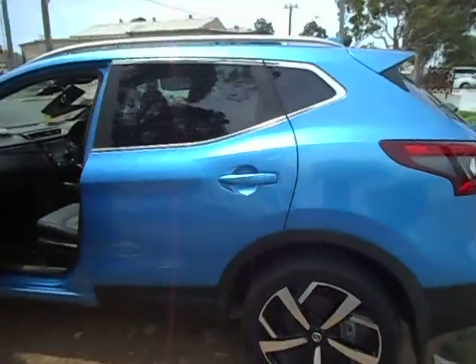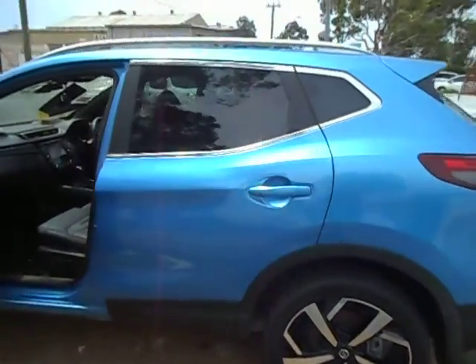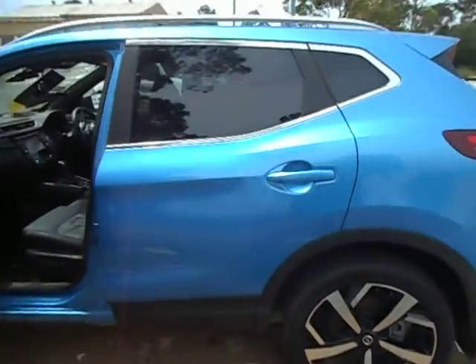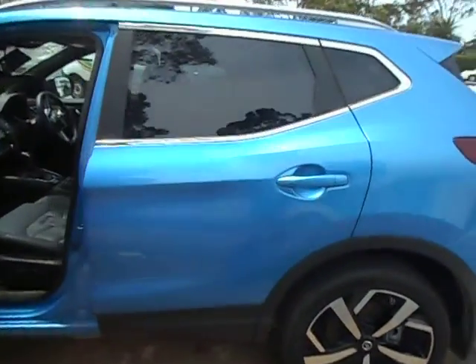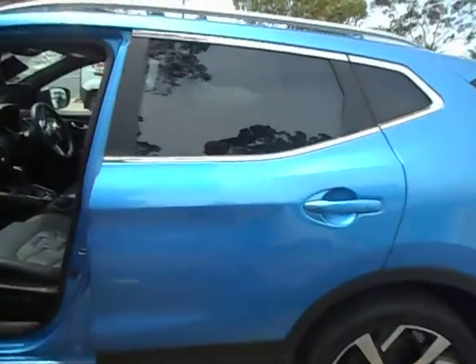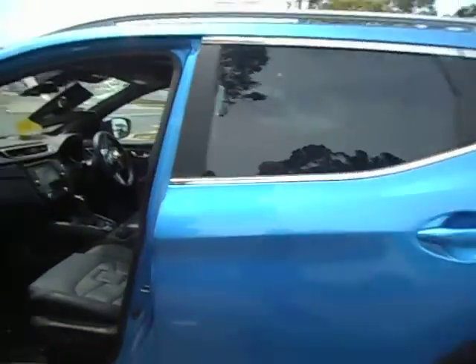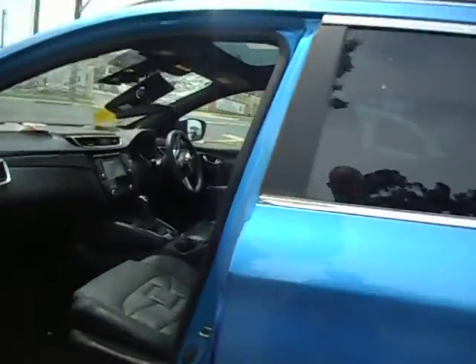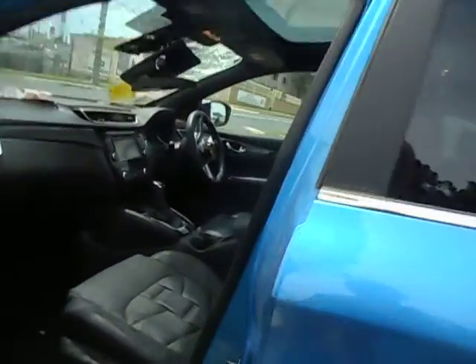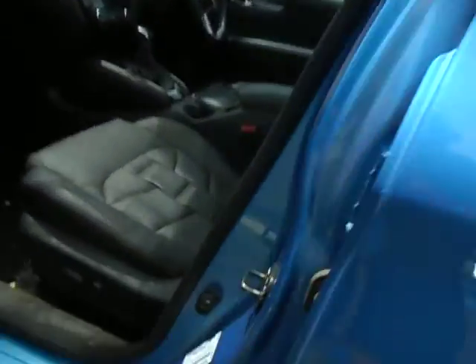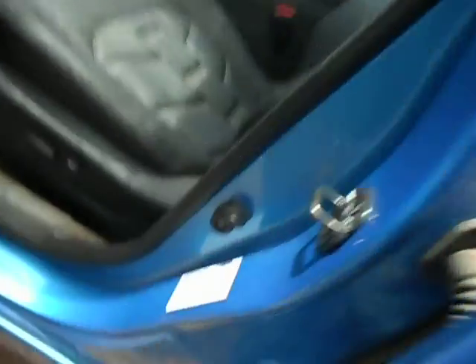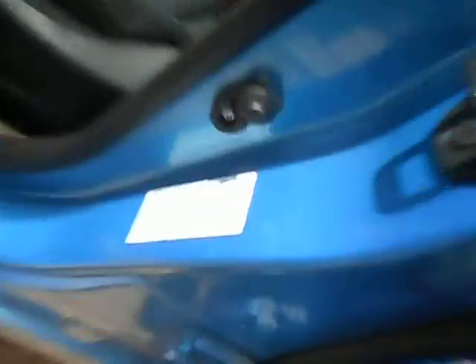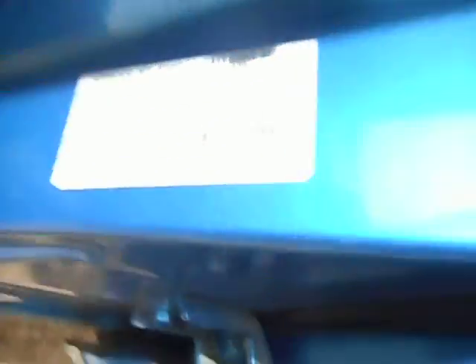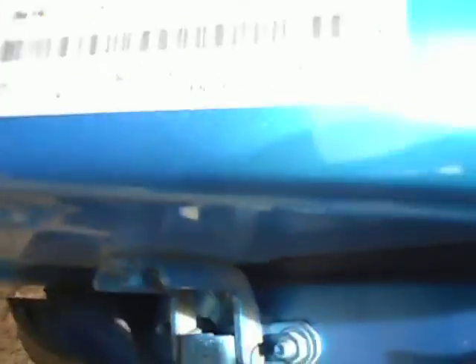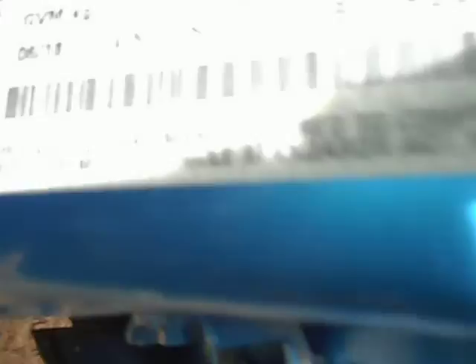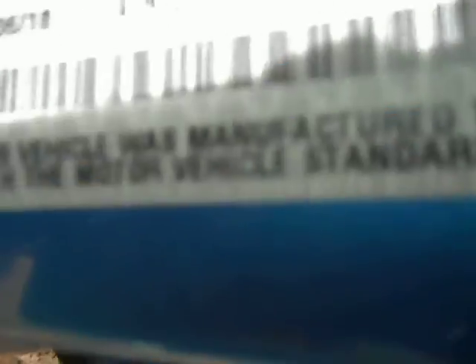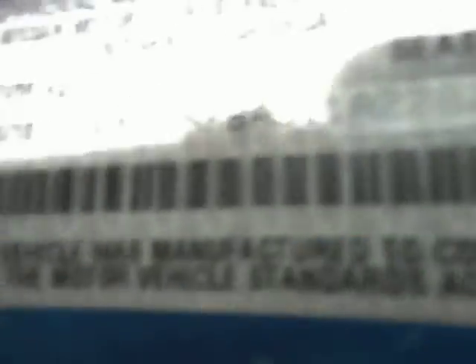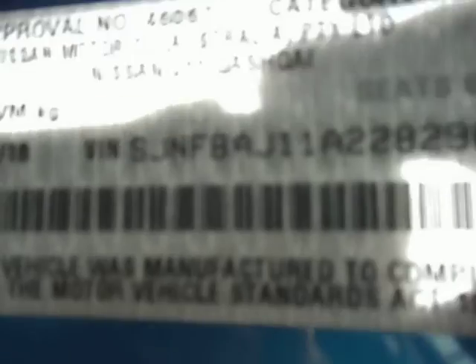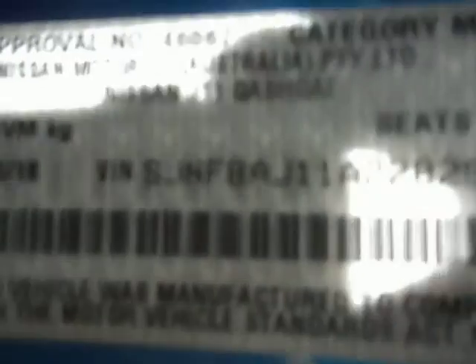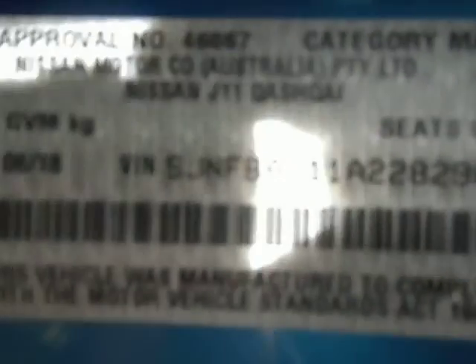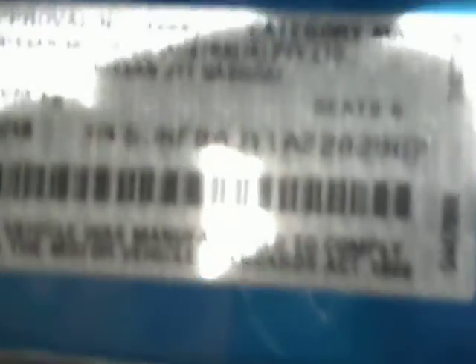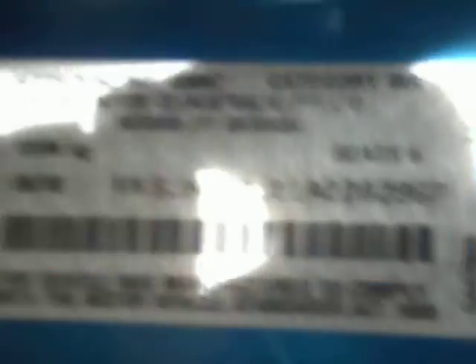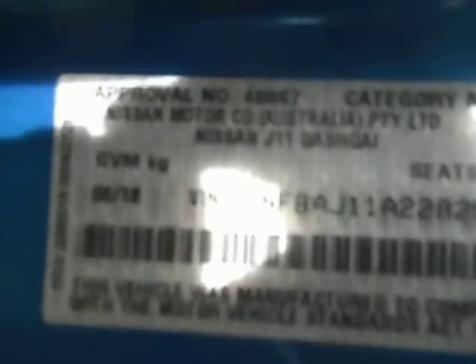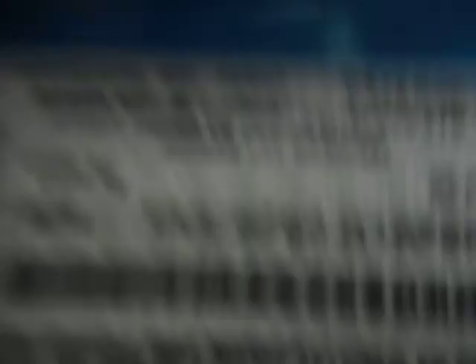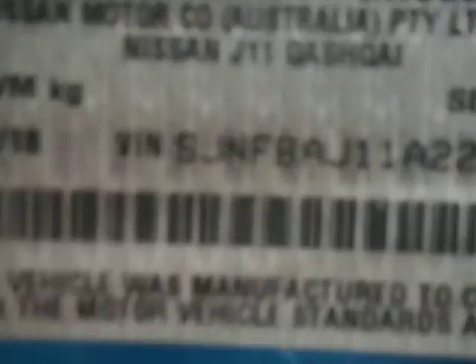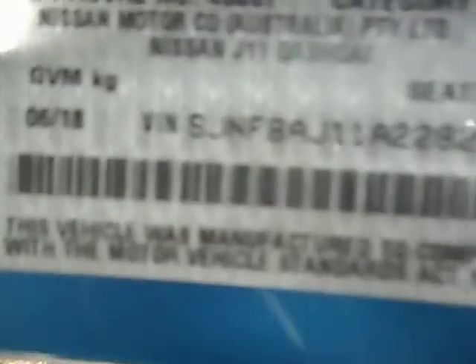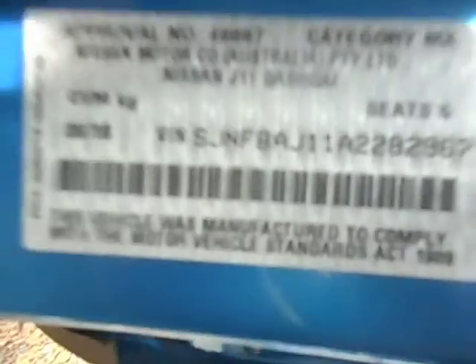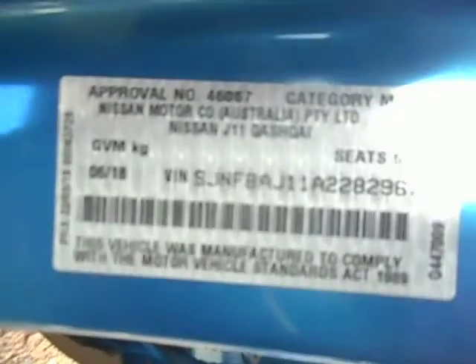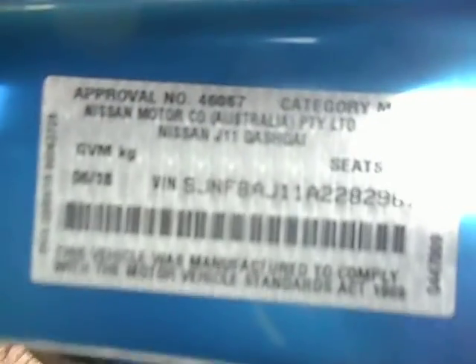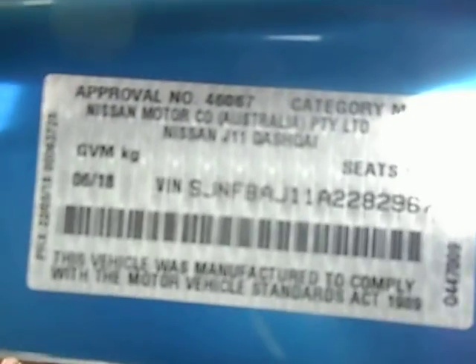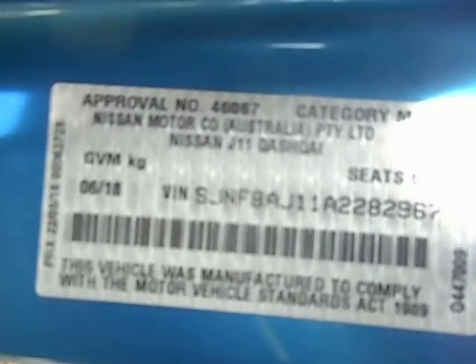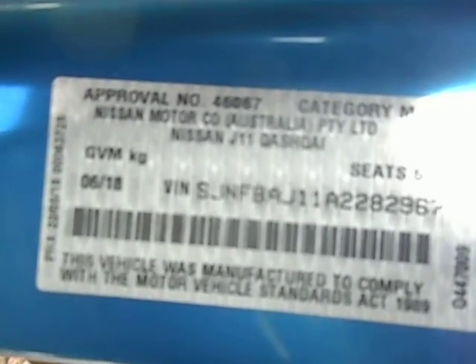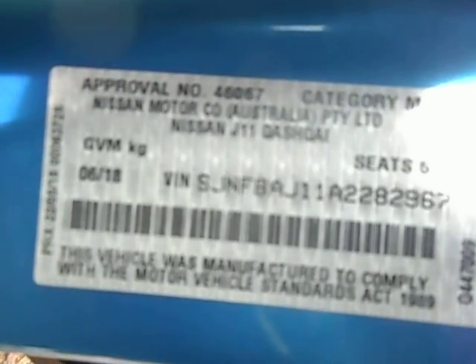Pop in here and we'll show you the trim and get a compliance plate, then we'll start it up very shortly. There's our compliance plate — if you can read that there — 618.